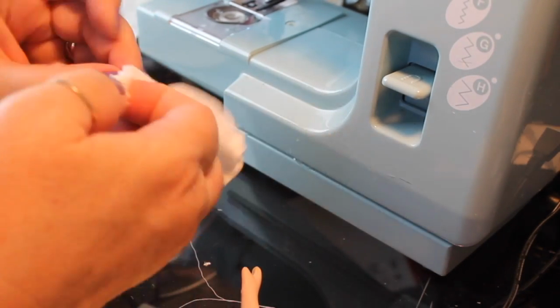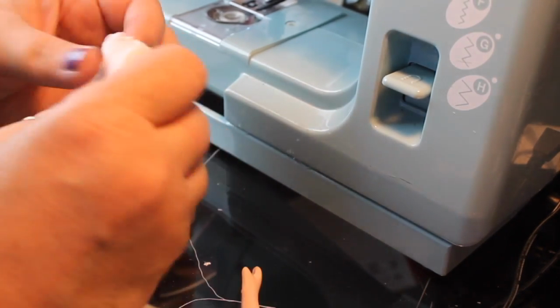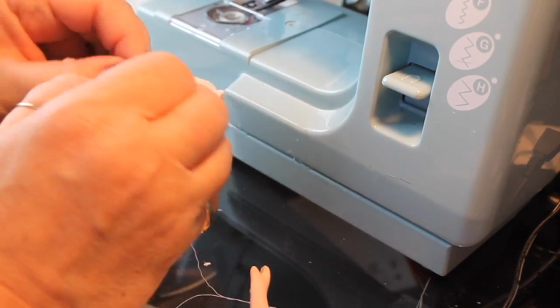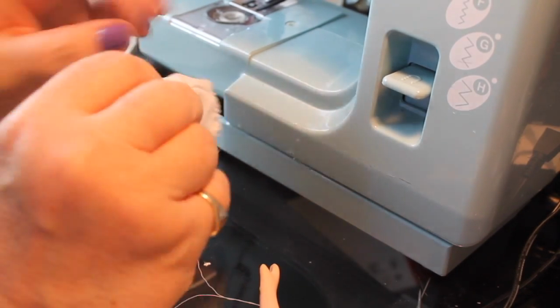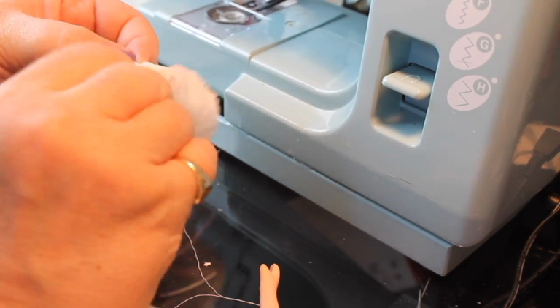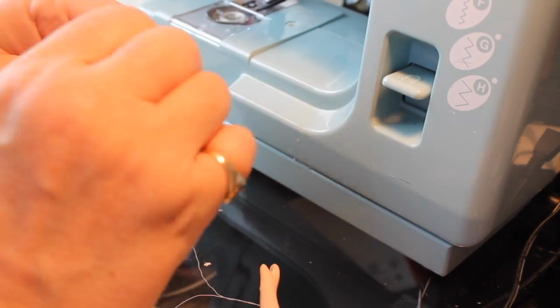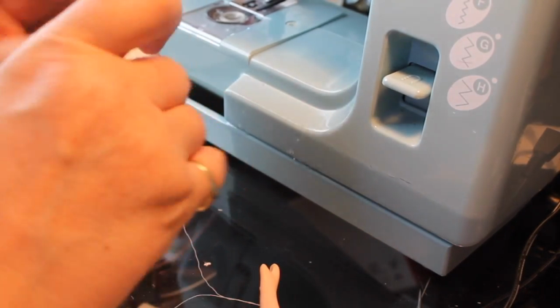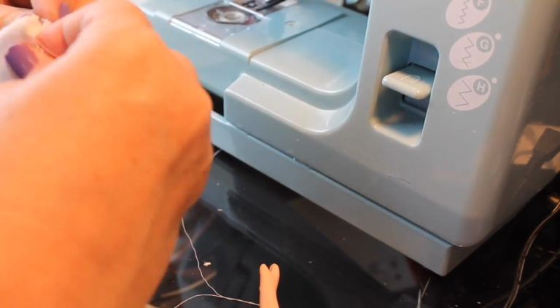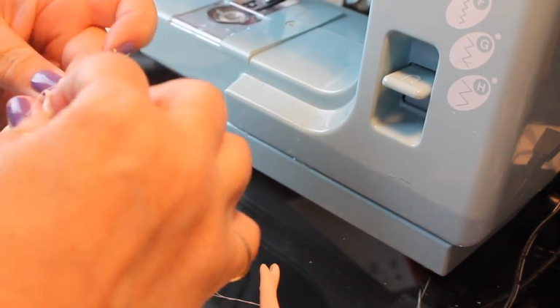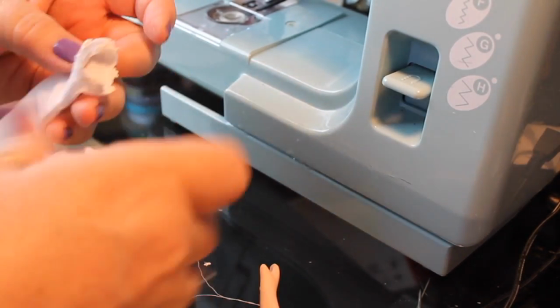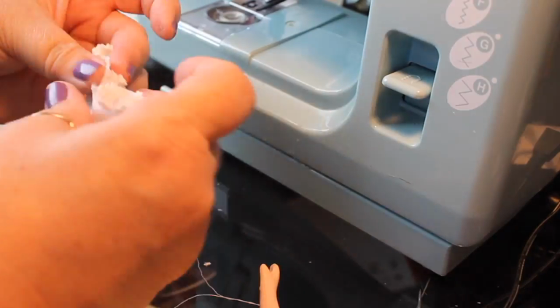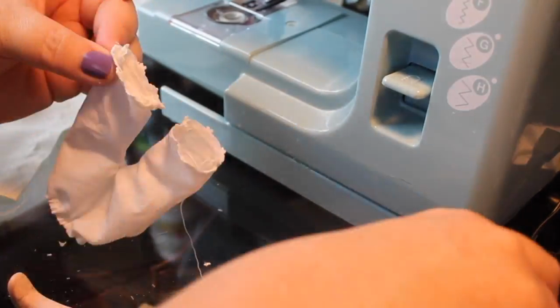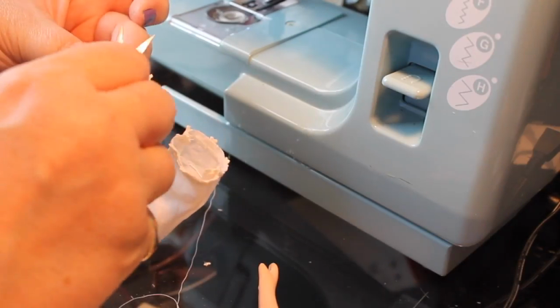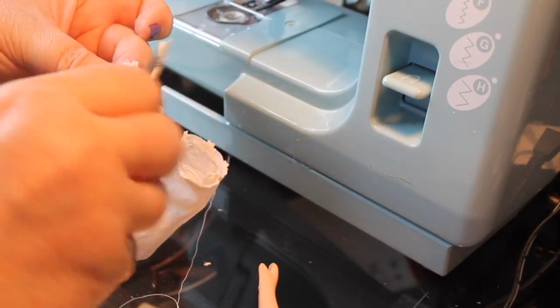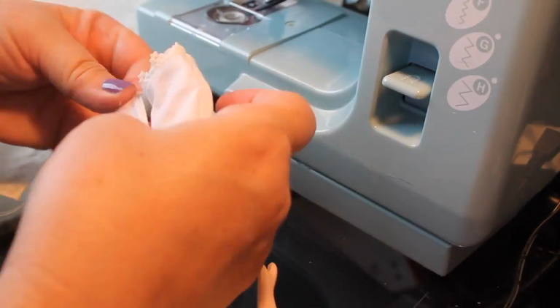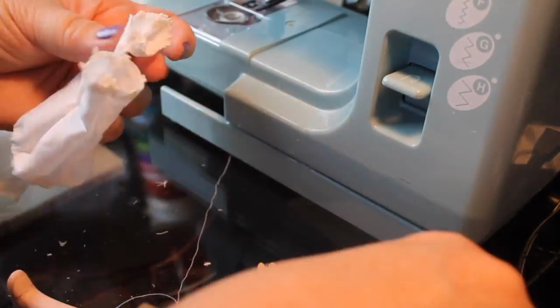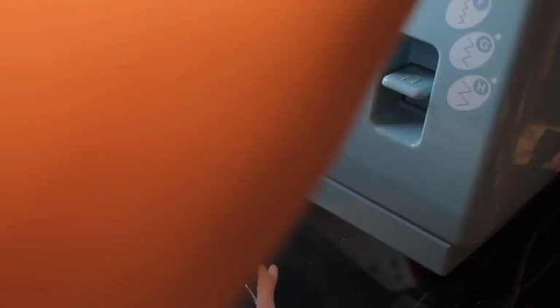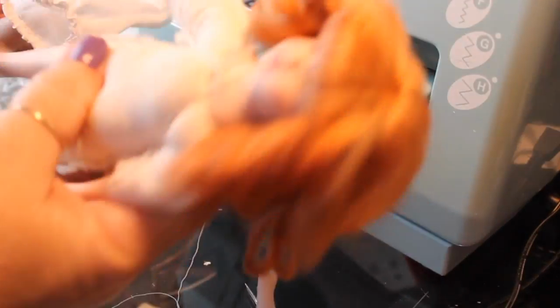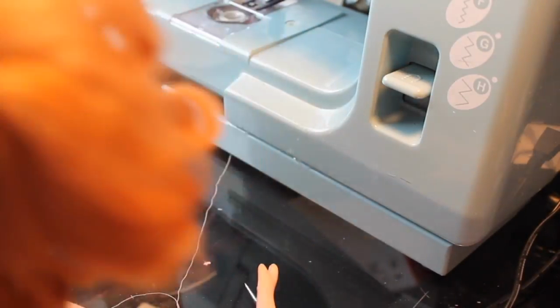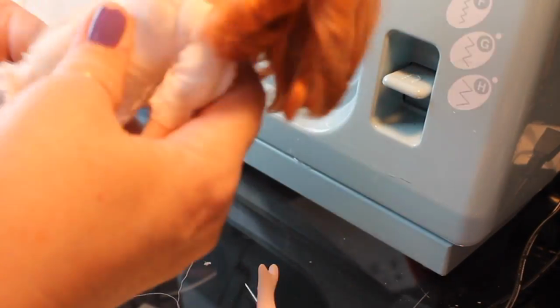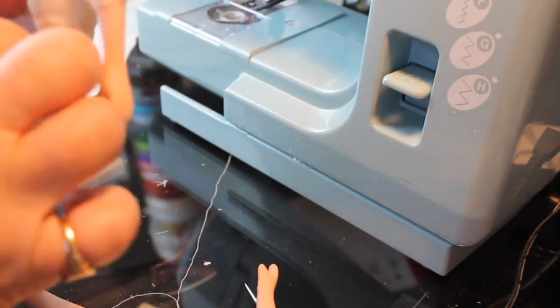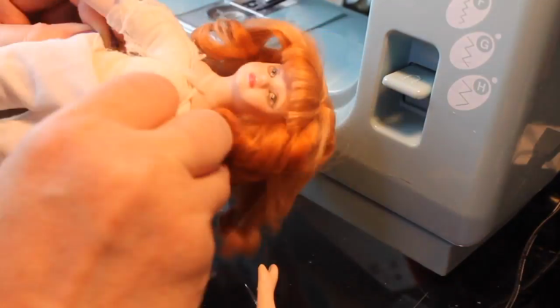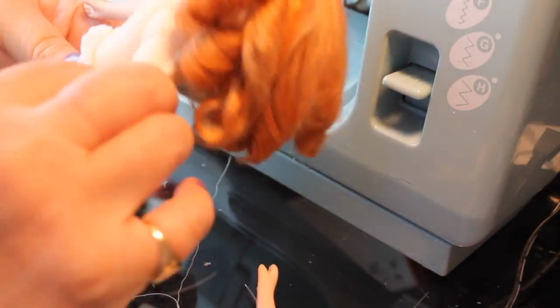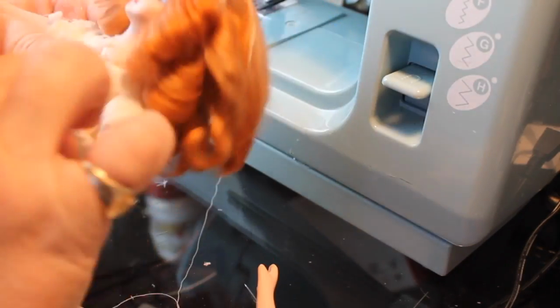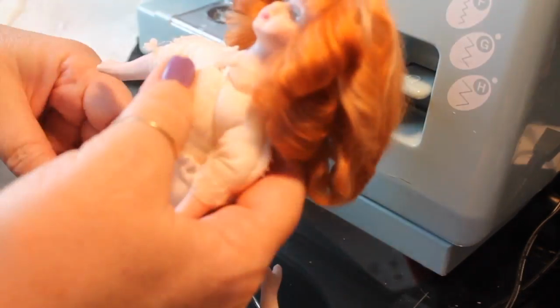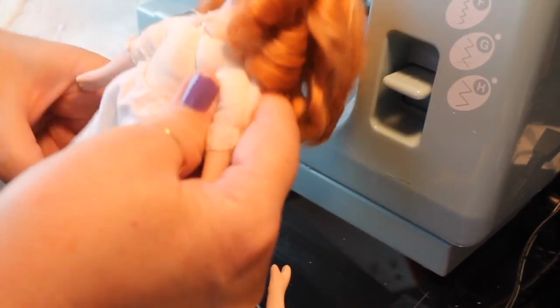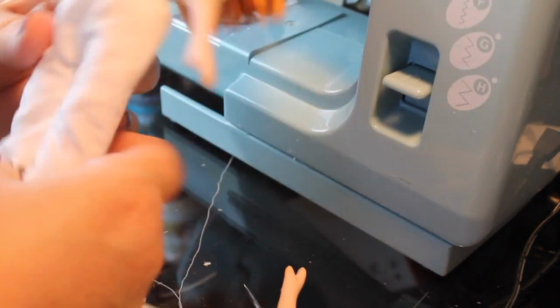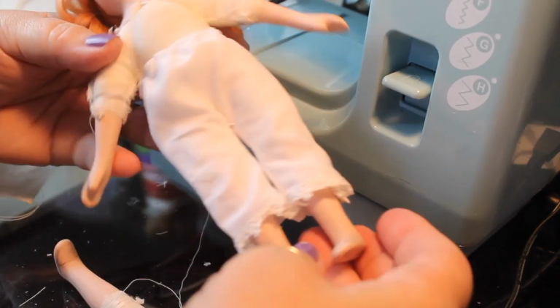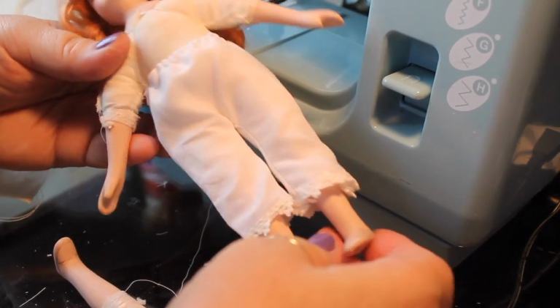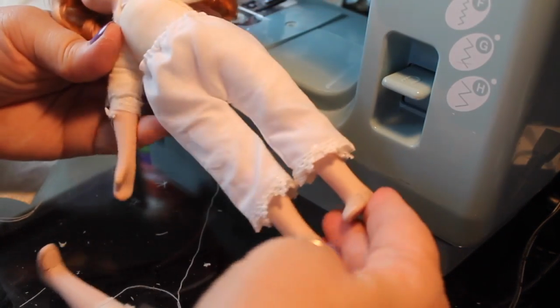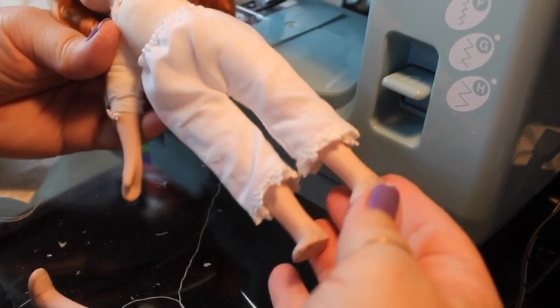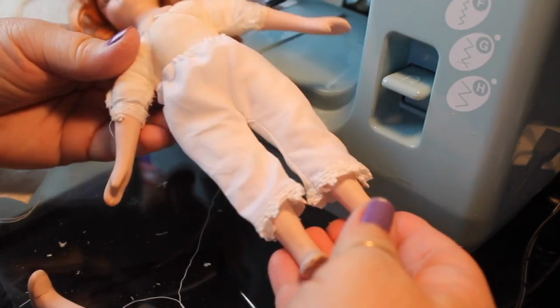All right, so we've got that done and I'm turning the pantaloons now. They have the little lace at the bottom and I'm going to go ahead and put those on our little girl doll — they look pretty cute.